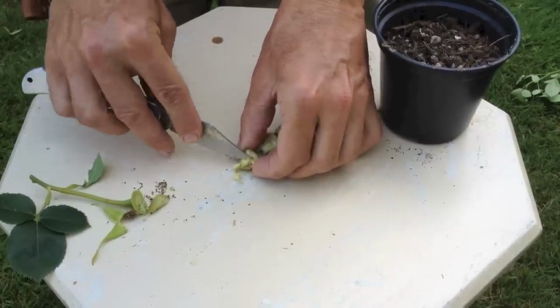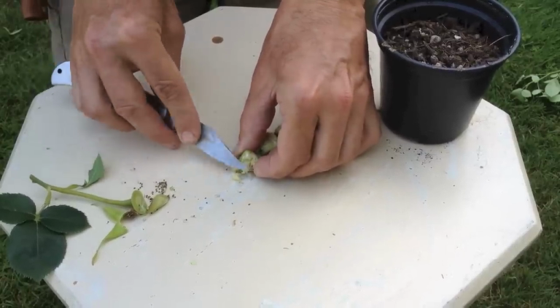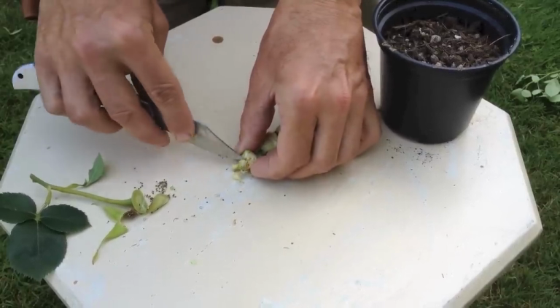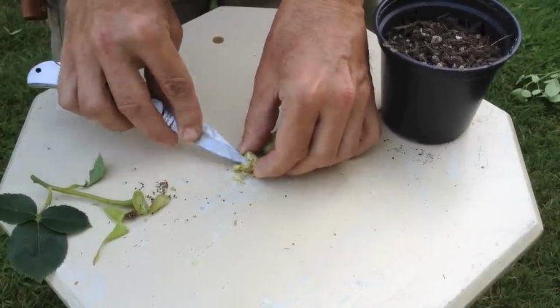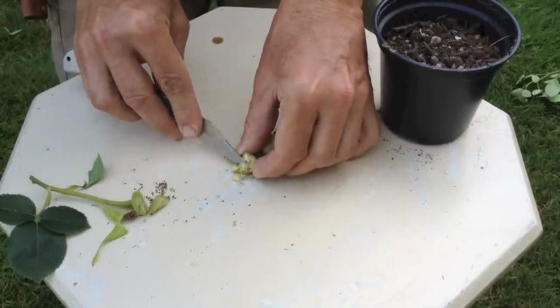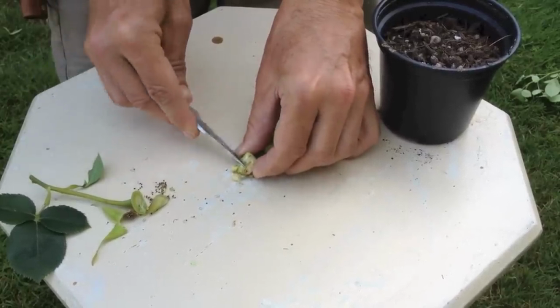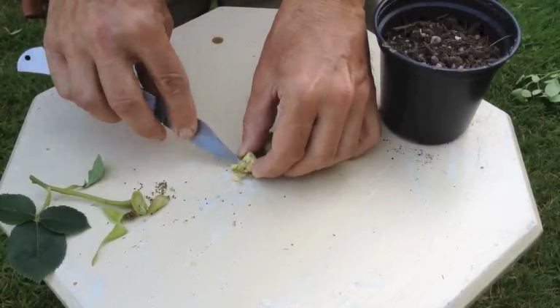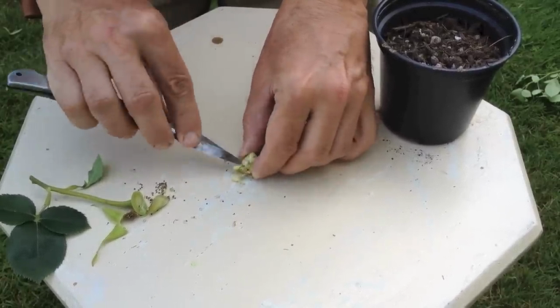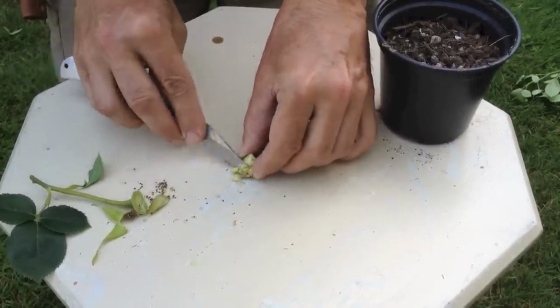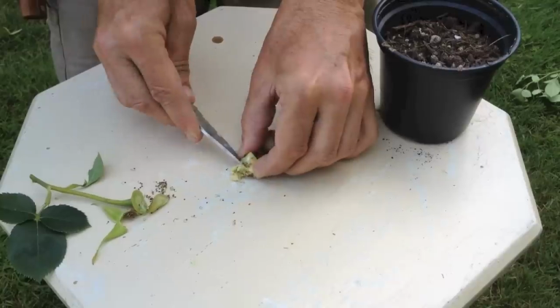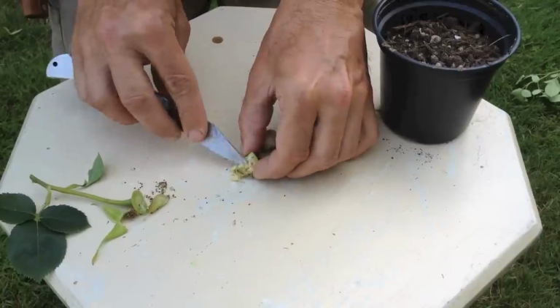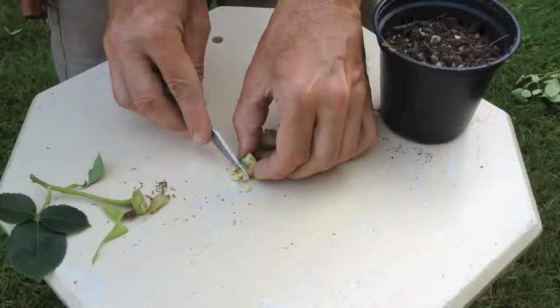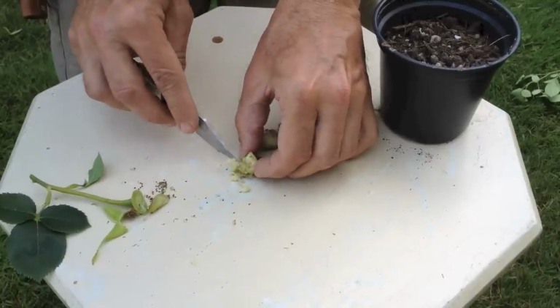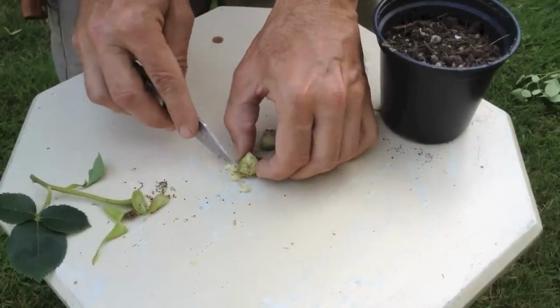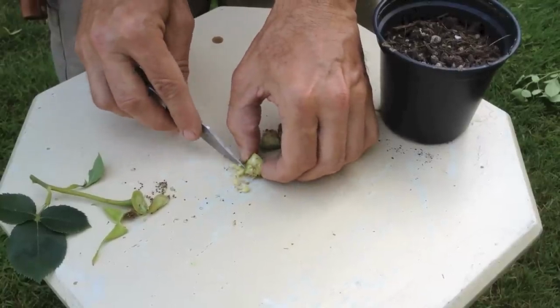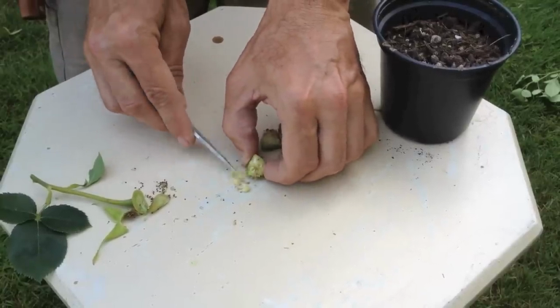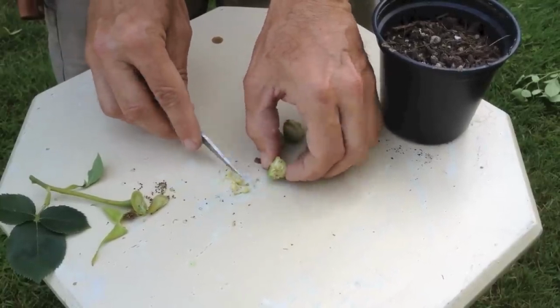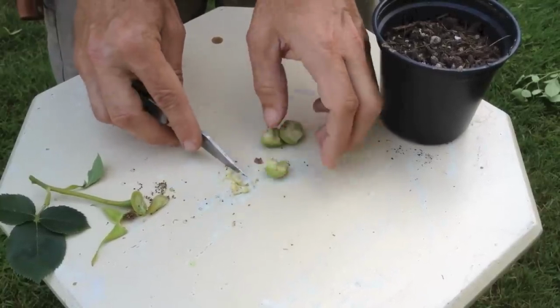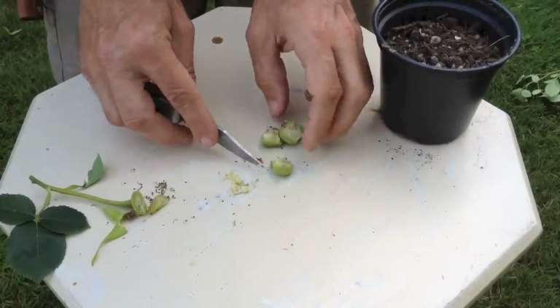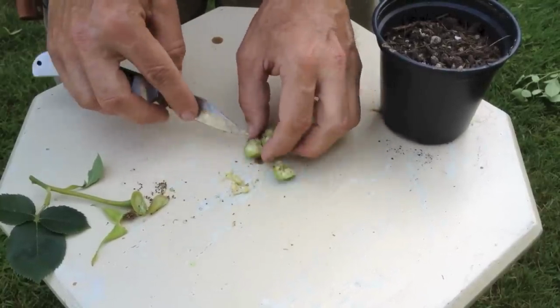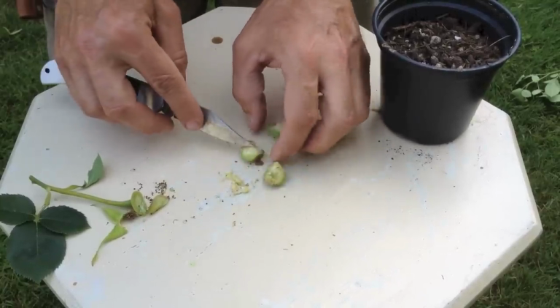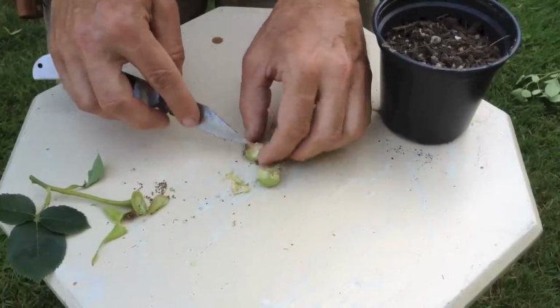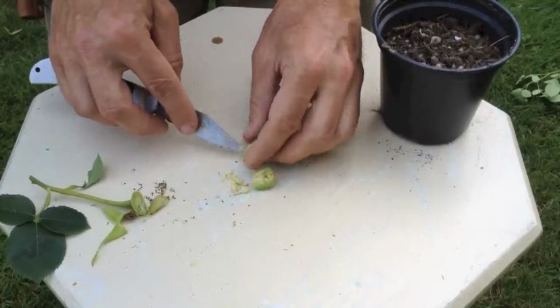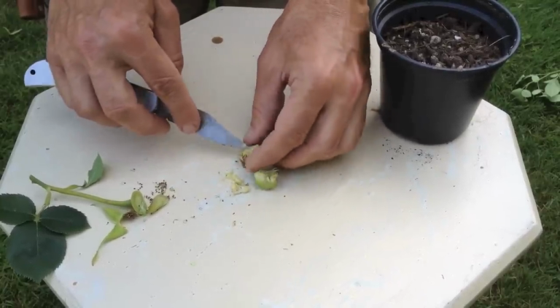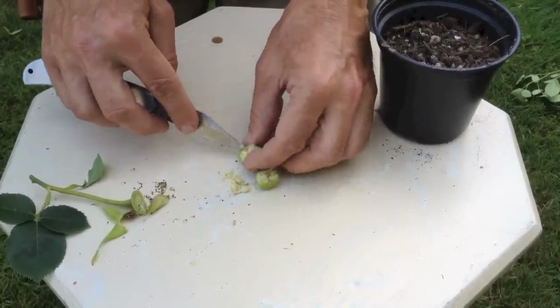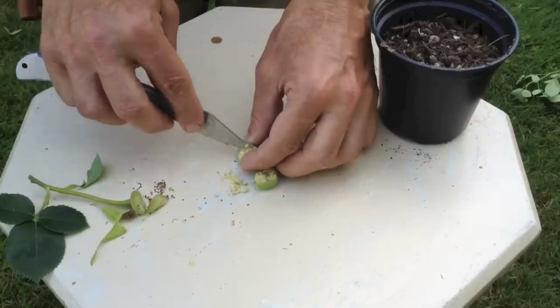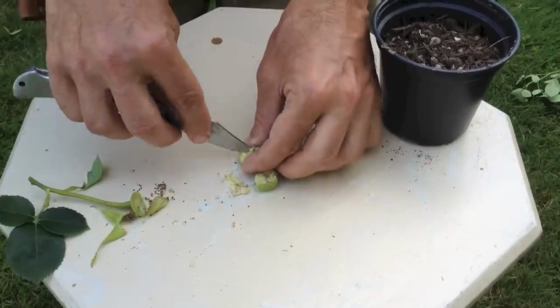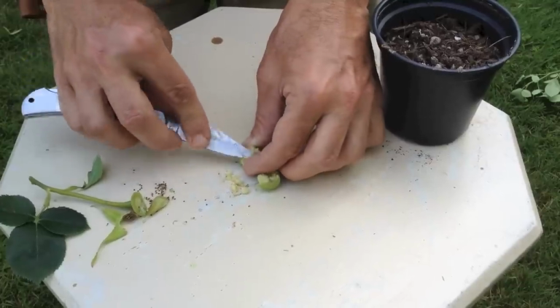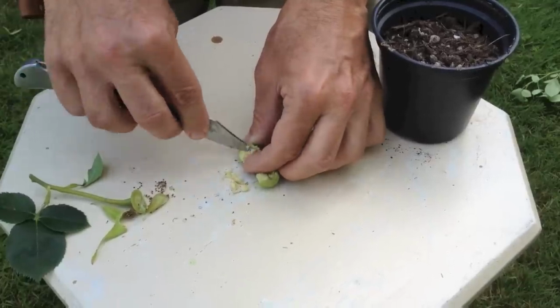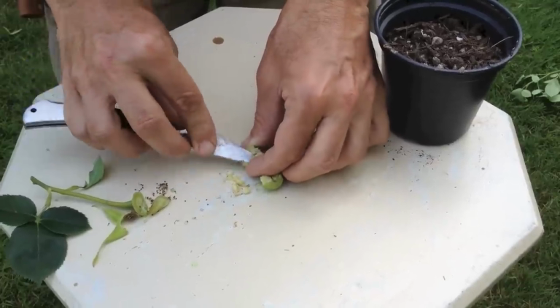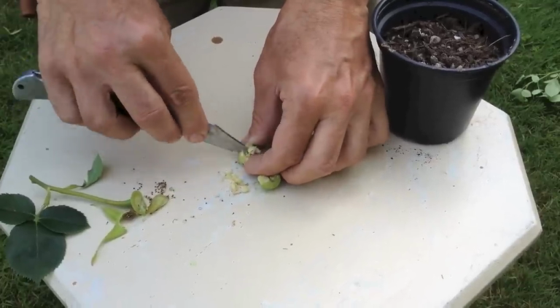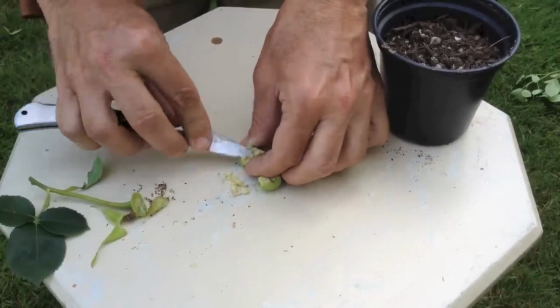The average hip, depending on the rose, will supply you with anywhere from 3 seeds to maybe 30 or 40 seeds. Usually I find the average is around a dozen seeds or more.